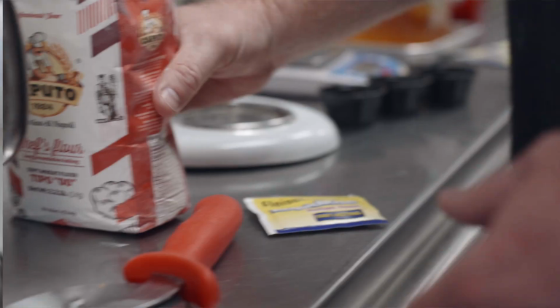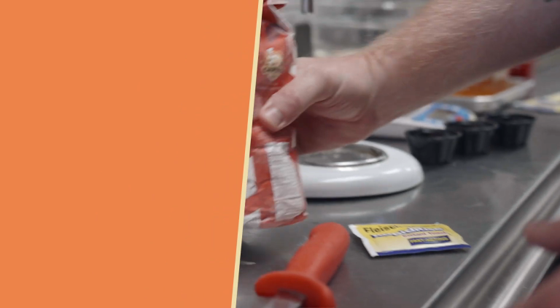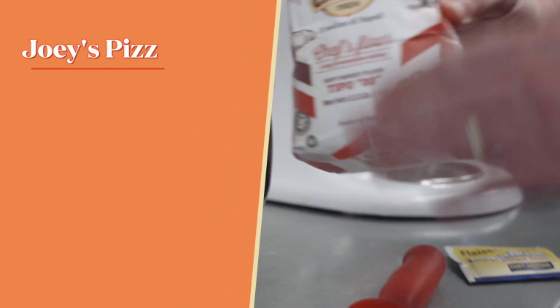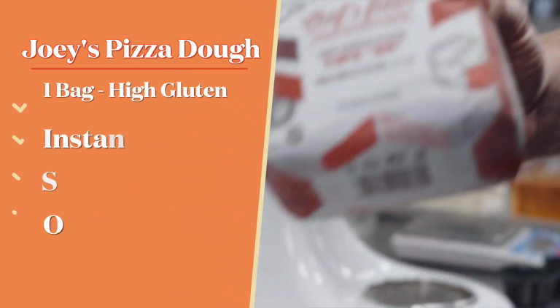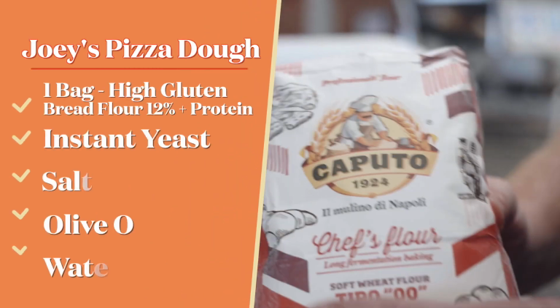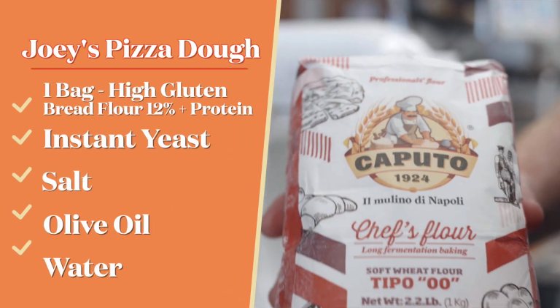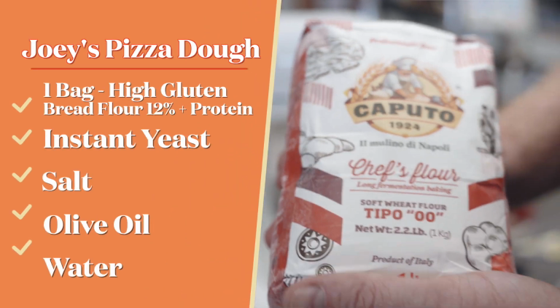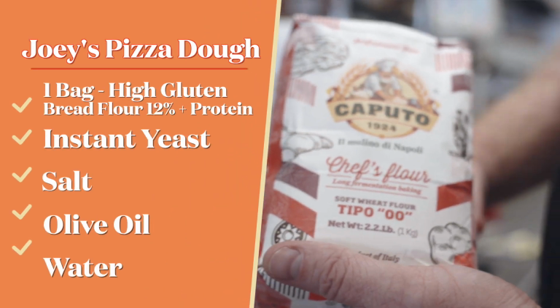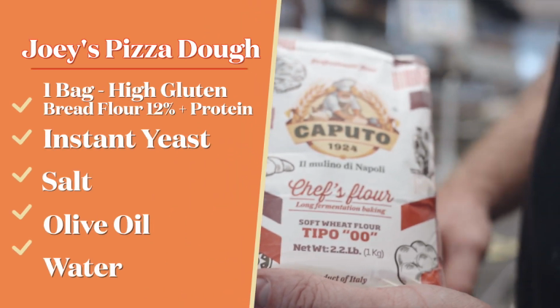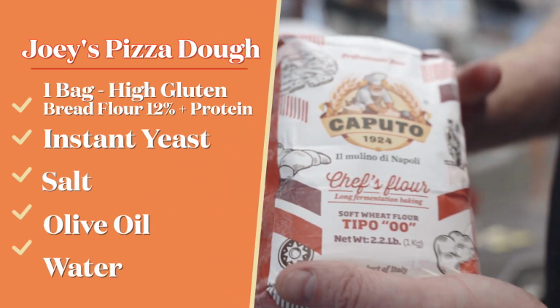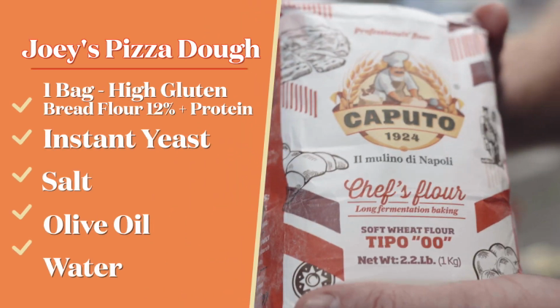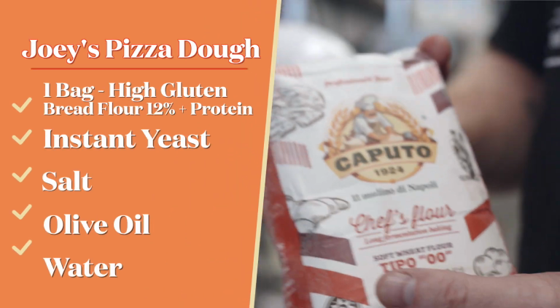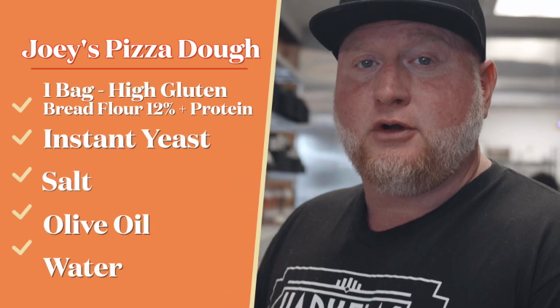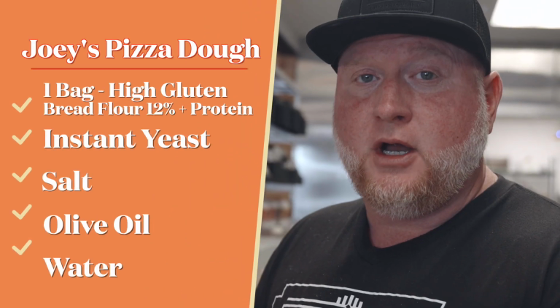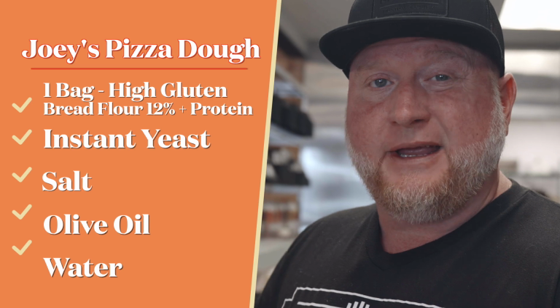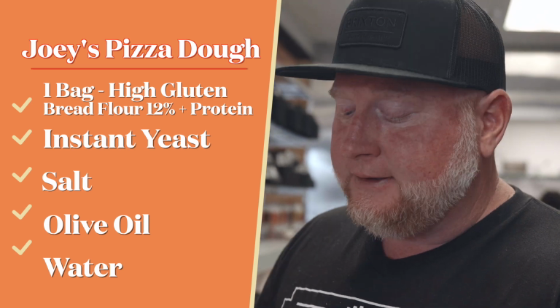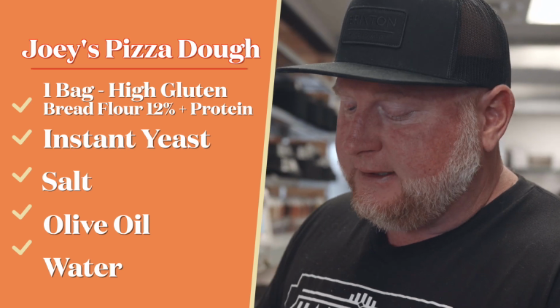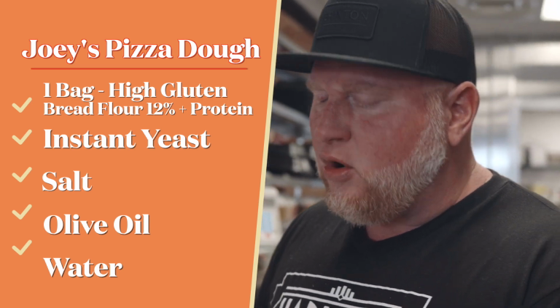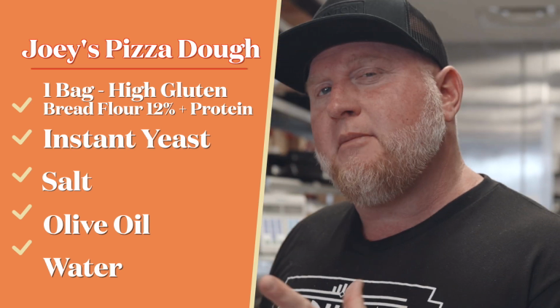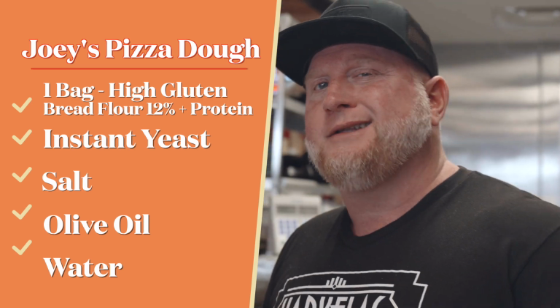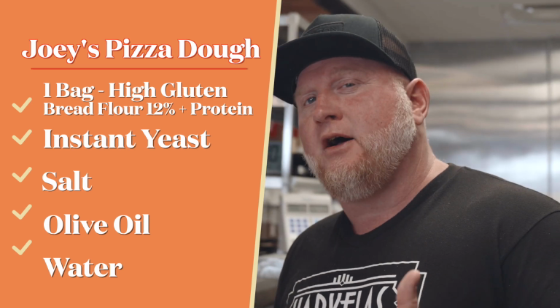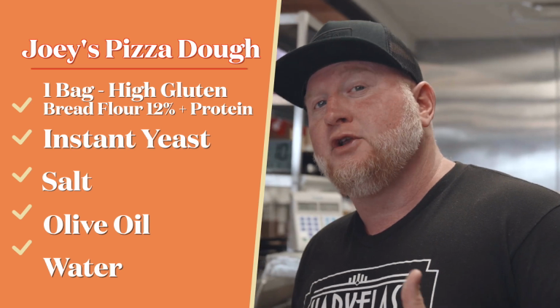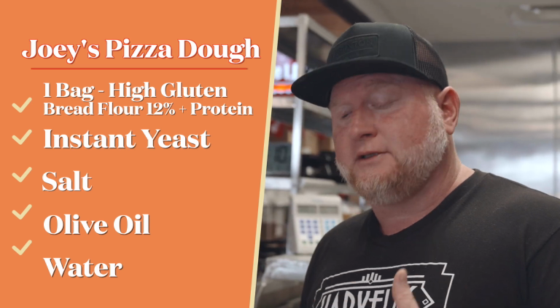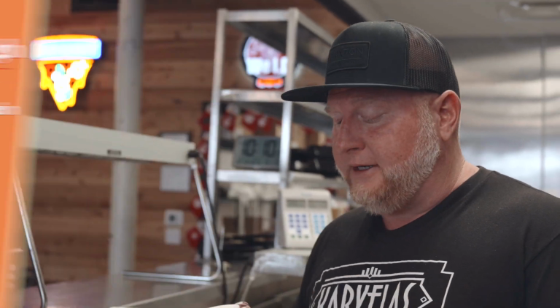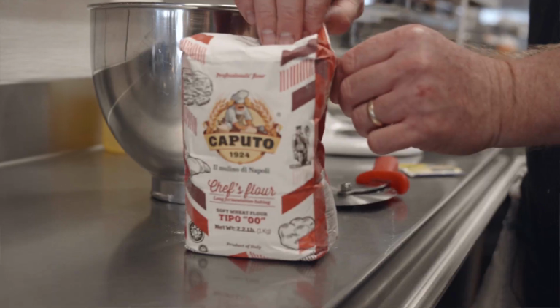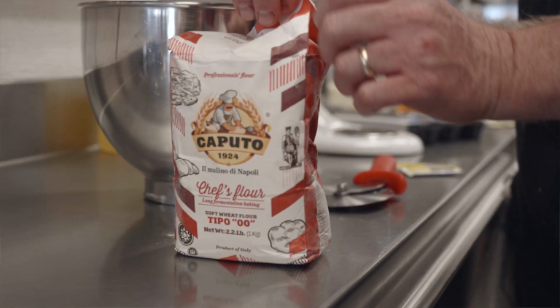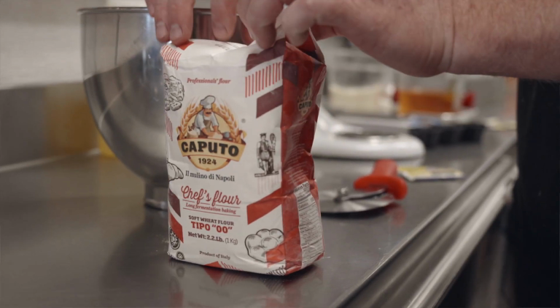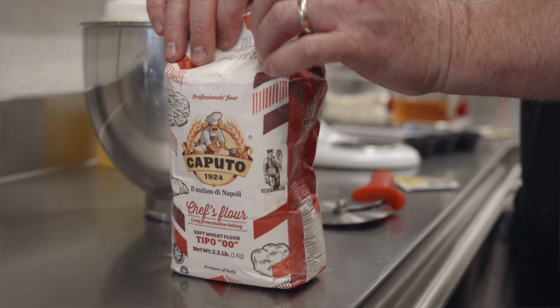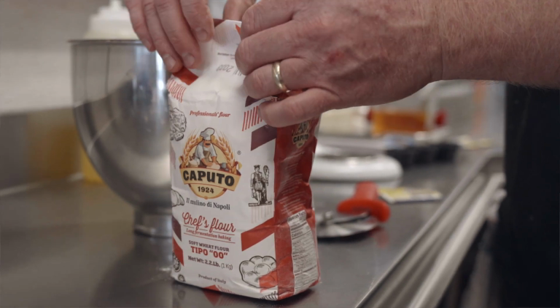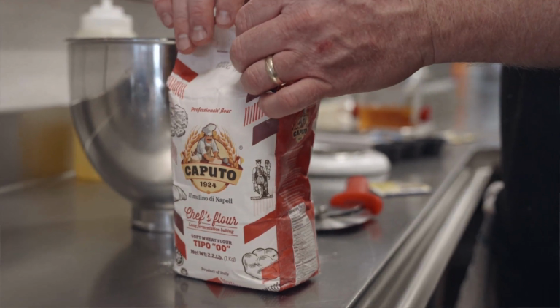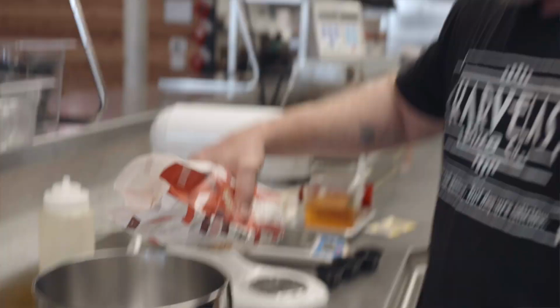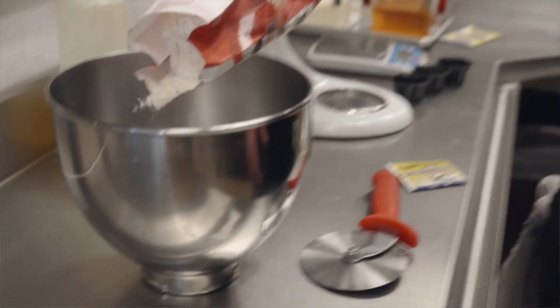So we're looking for a really nice New York style pizza. This is a good flour to start with — Red Label Caputo from Italy. This is more like an American style New York style pizza. One bag — this is a one-bag recipe. A thousand grams.